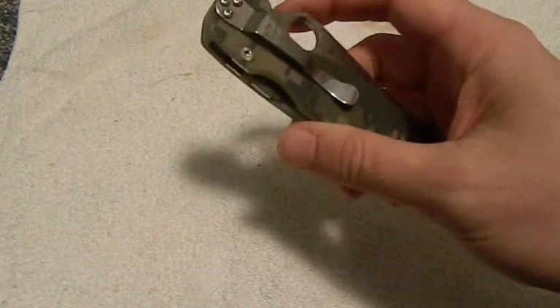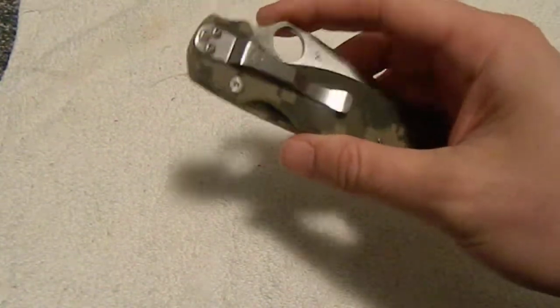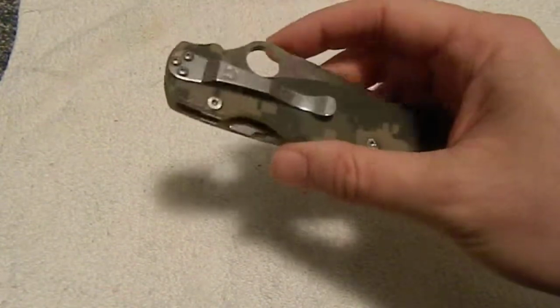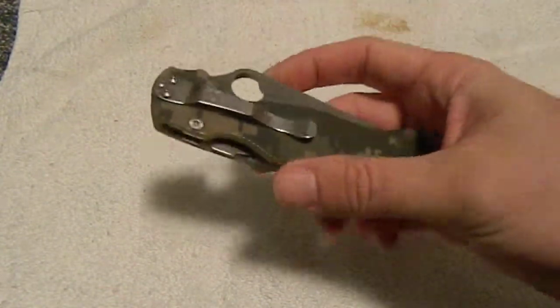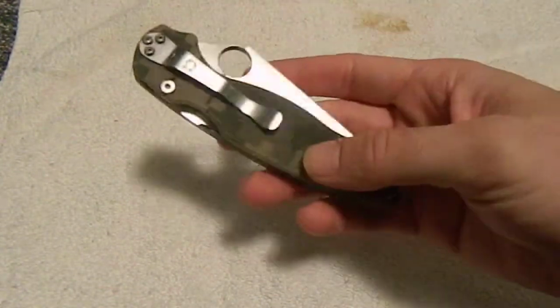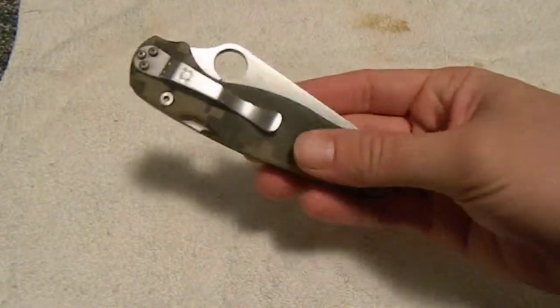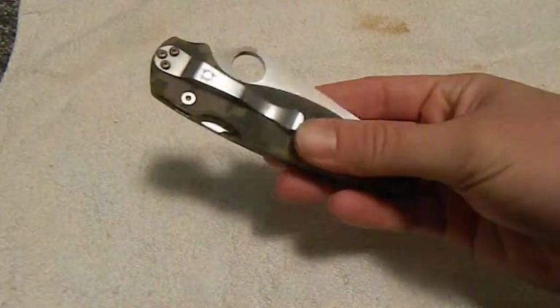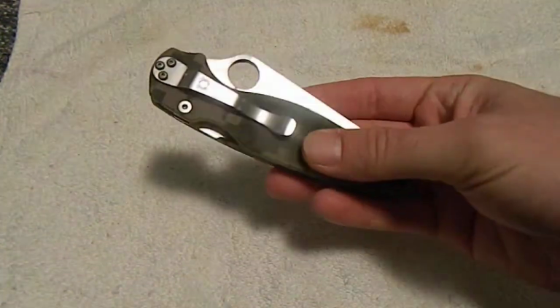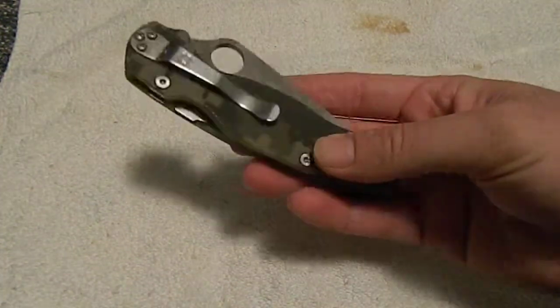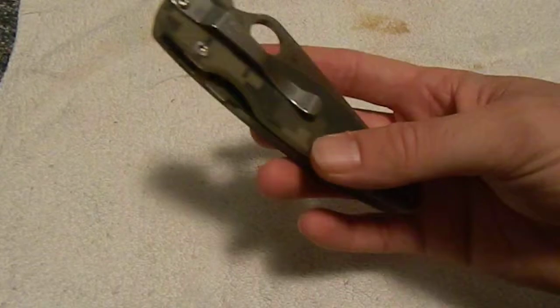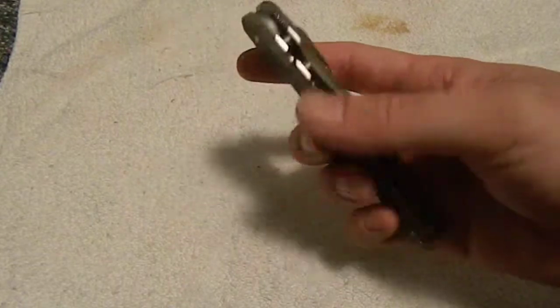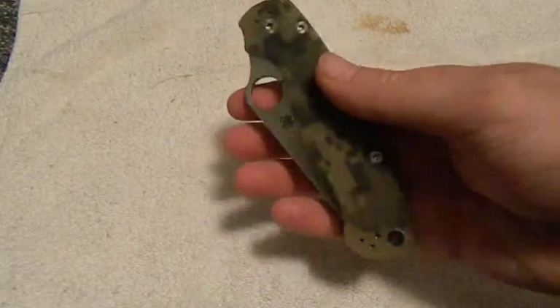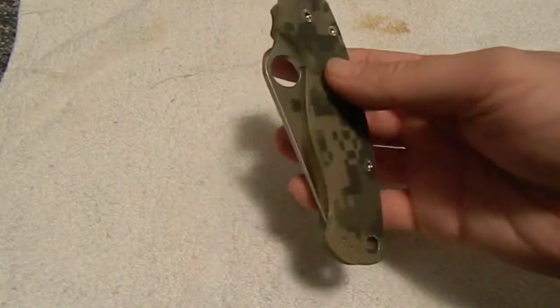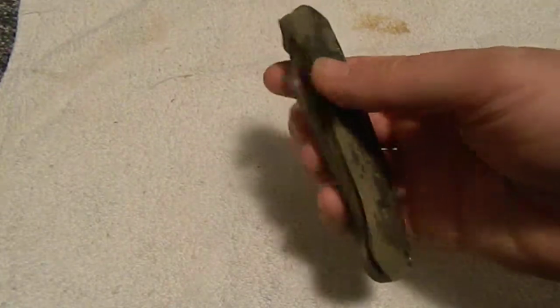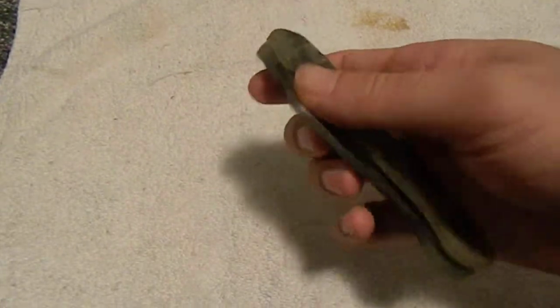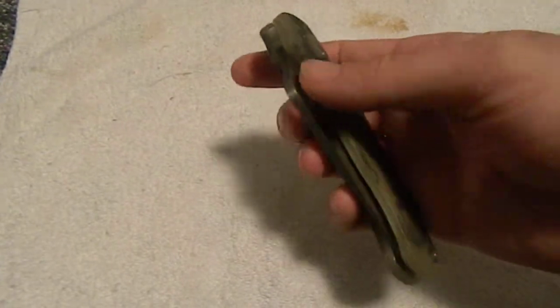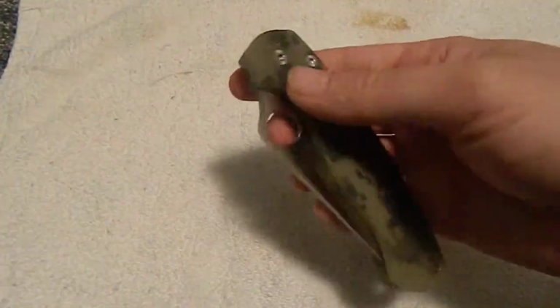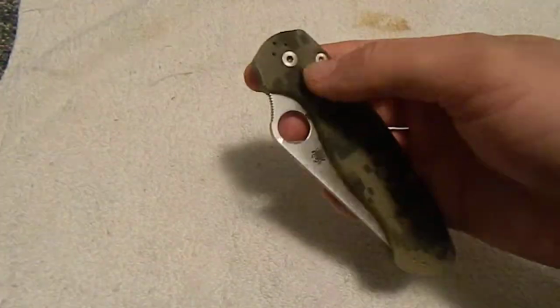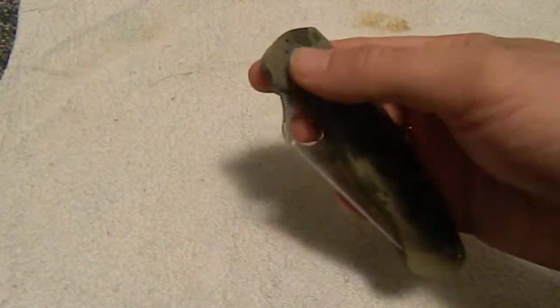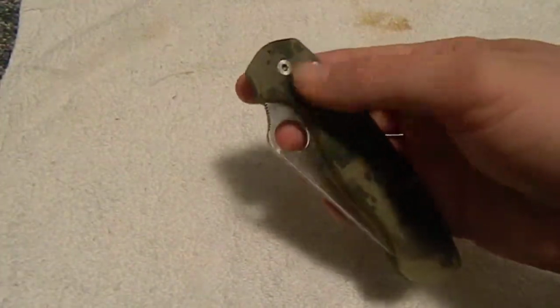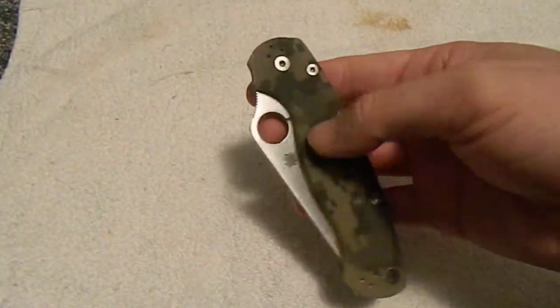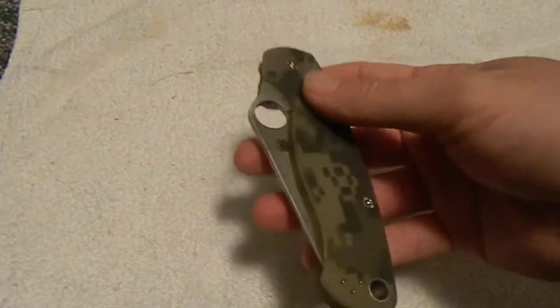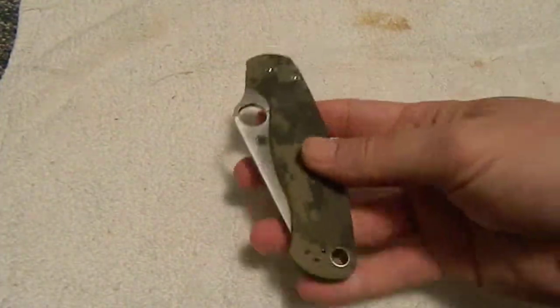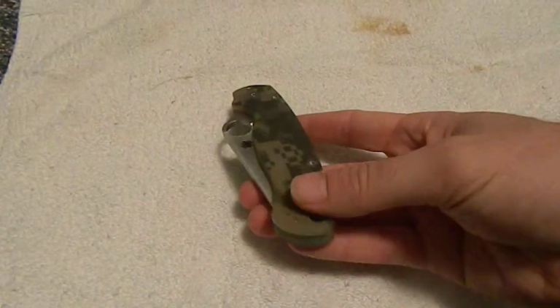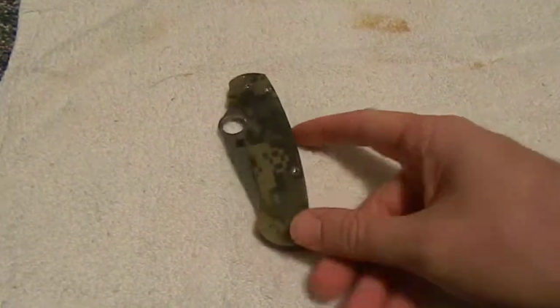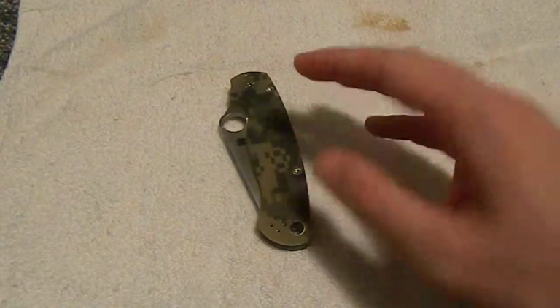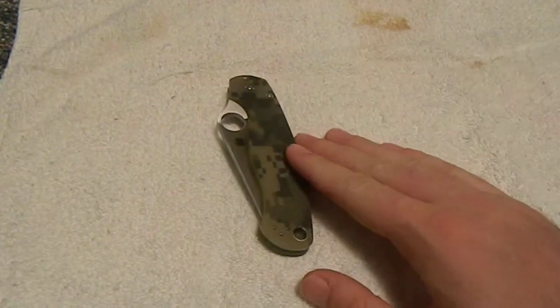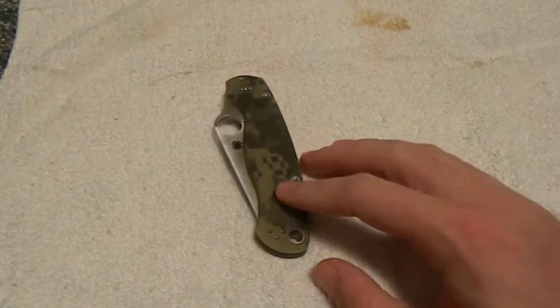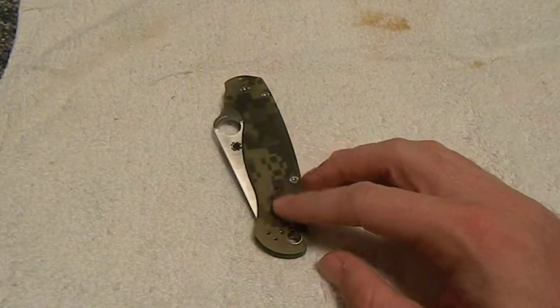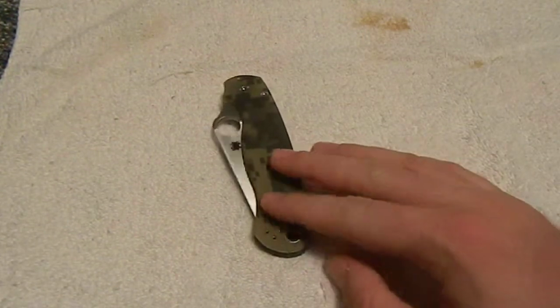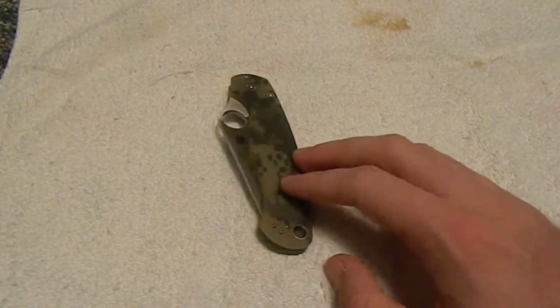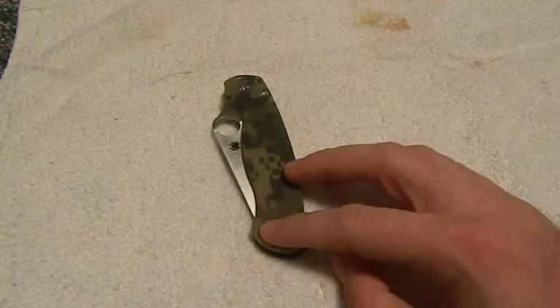I've seen reviews of this knife with guys beating on it and it had a little bit of play. But just in general, the thought of it makes me kind of nervous. I mean, I put $120 into it. So this is kind of my pretty knife.